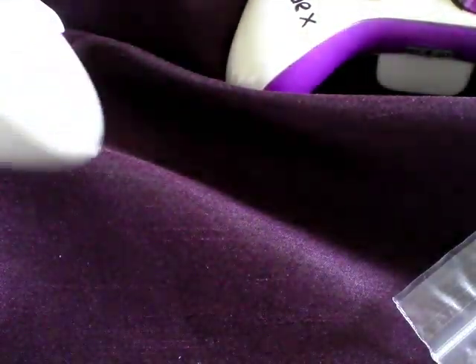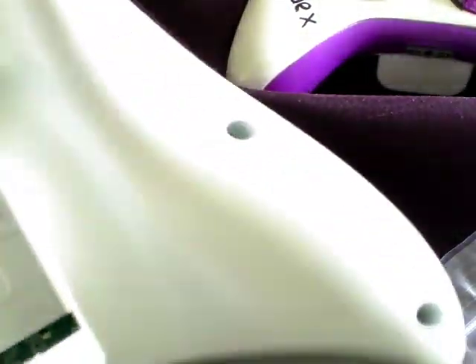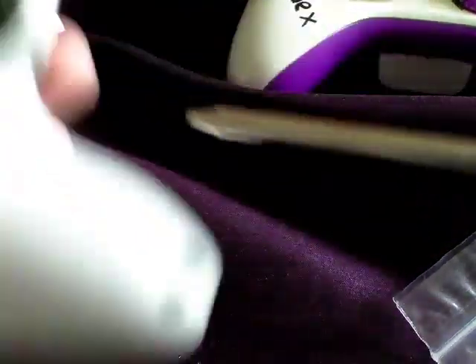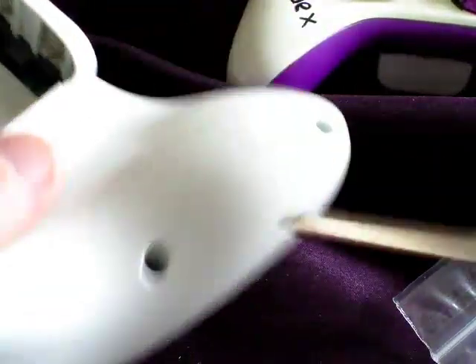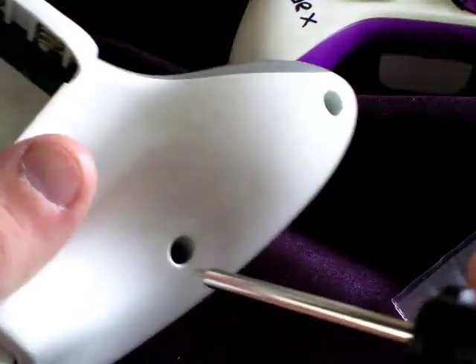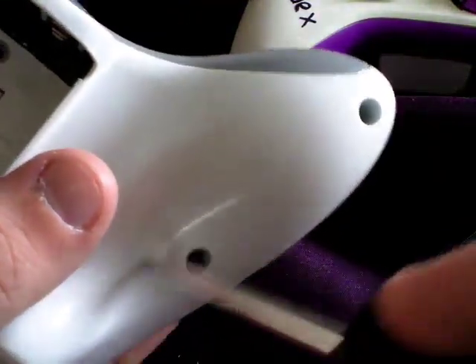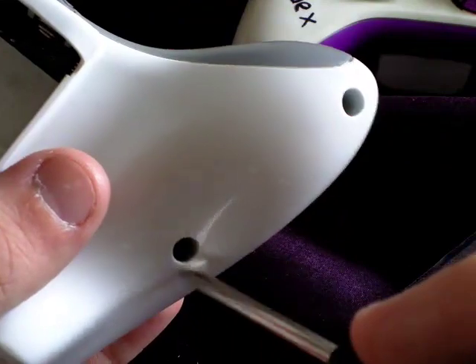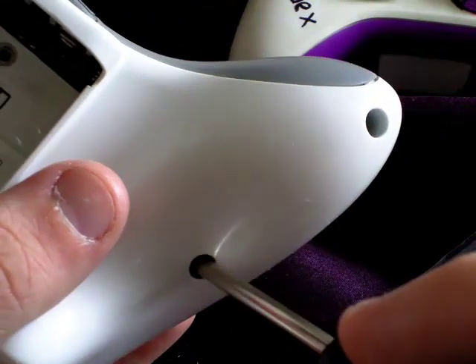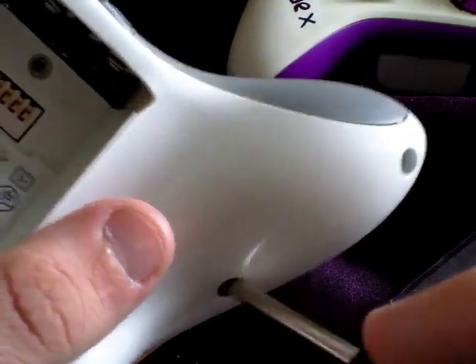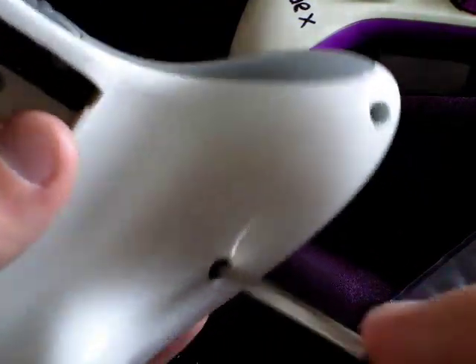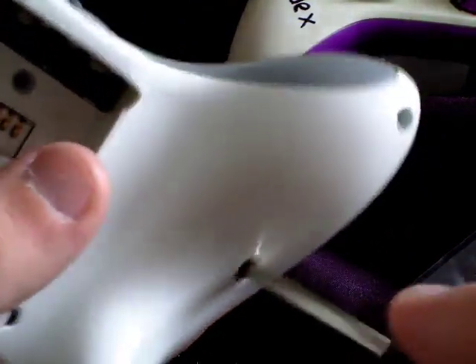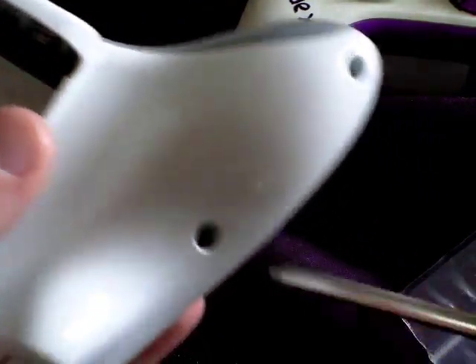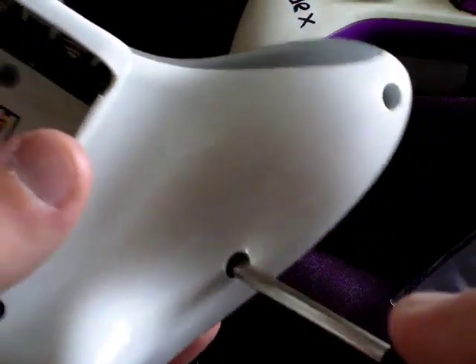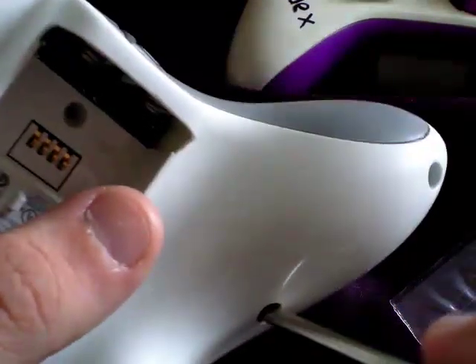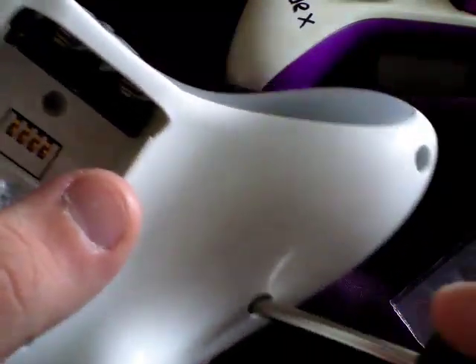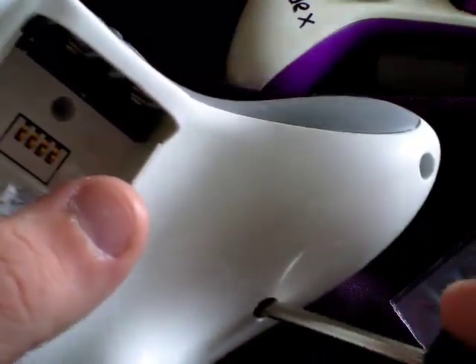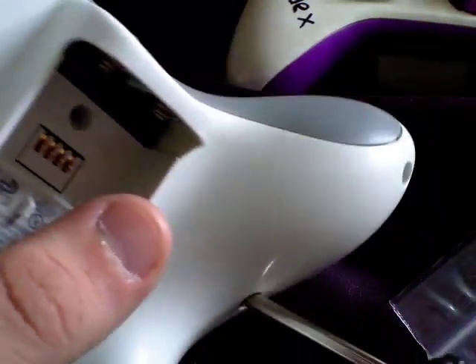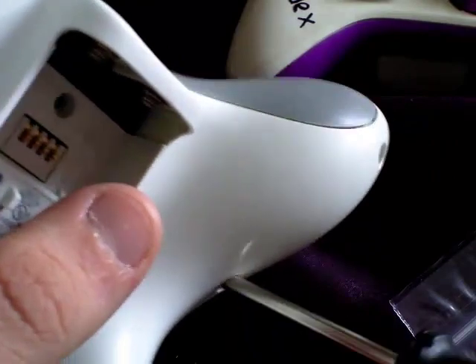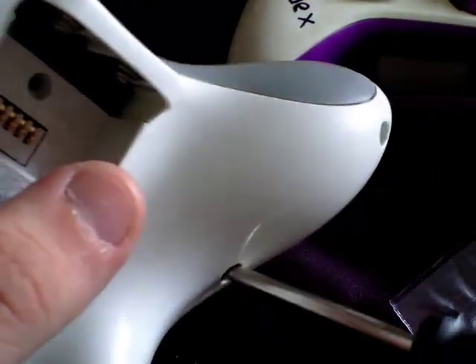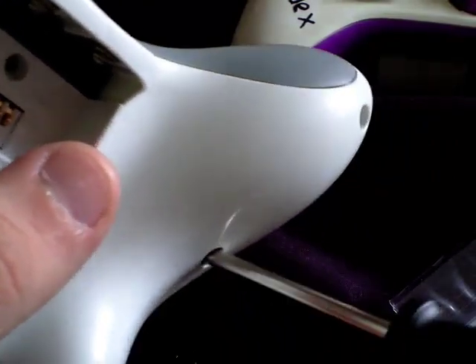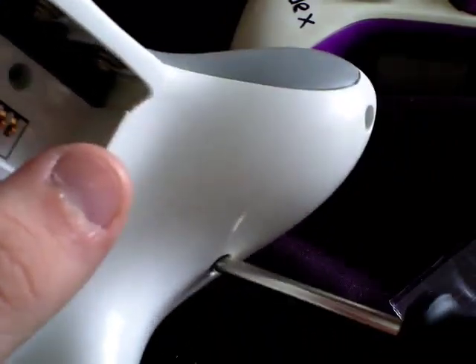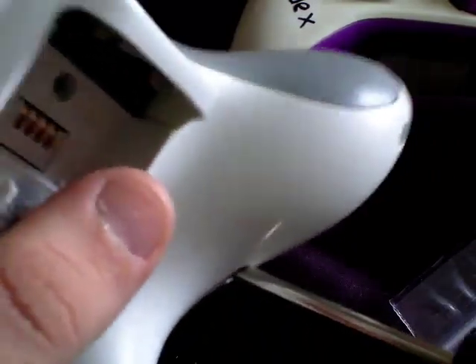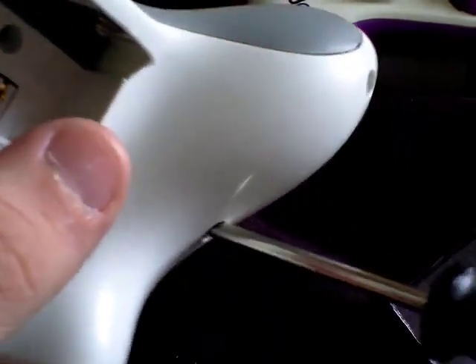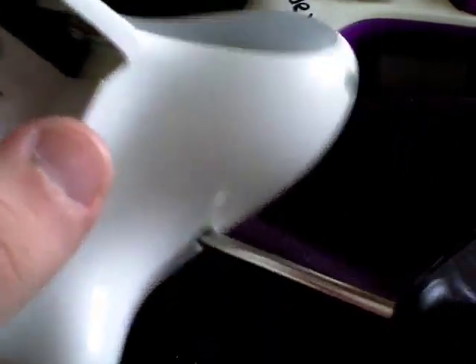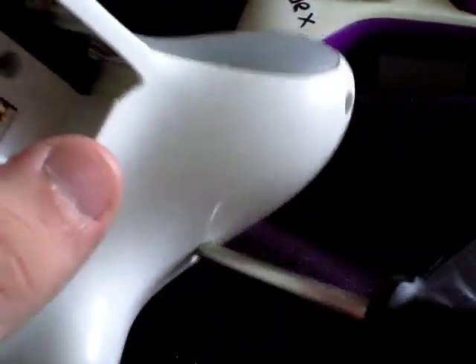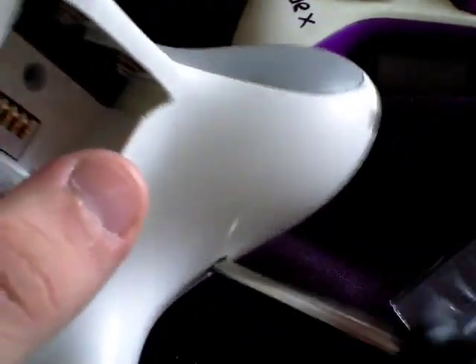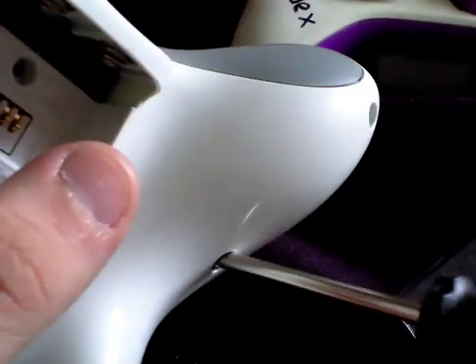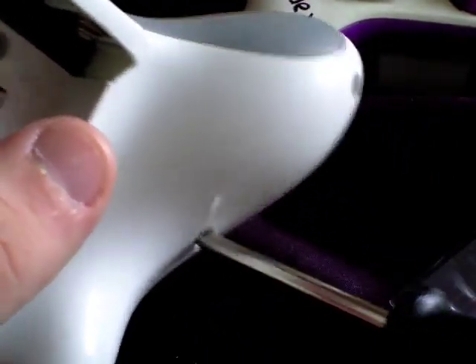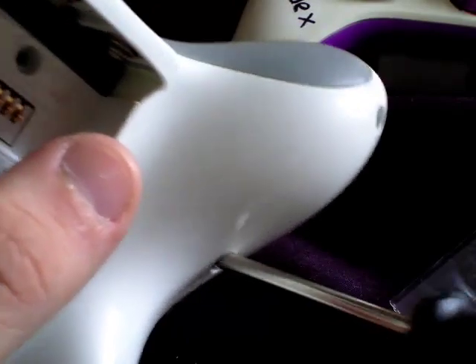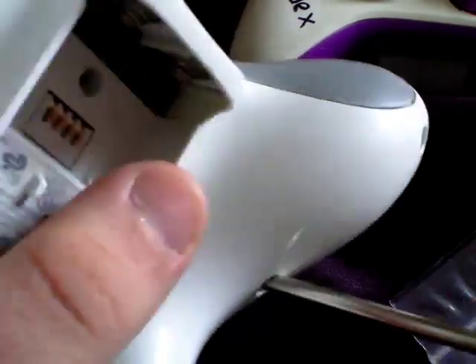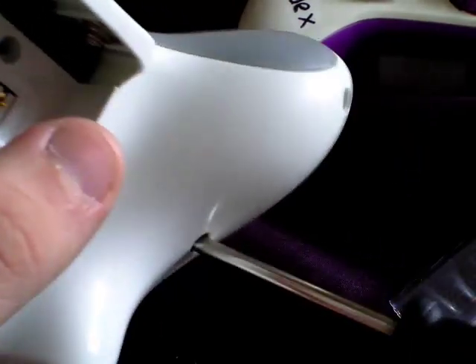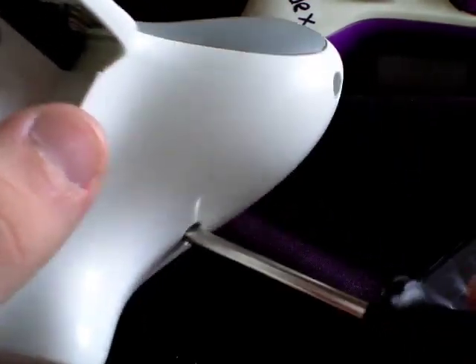The easiest way to get it is that the screwdrivers you get and the ones you can buy aren't like normal screwdrivers — they're magnetic and they'll pick up the screws when they're loose. I just tend to turn my controller upside down, give it a quick little shake, and they tend to fall out of the bottom.